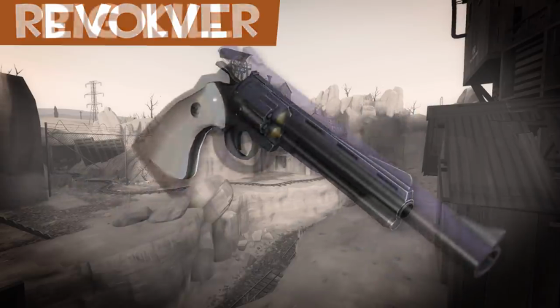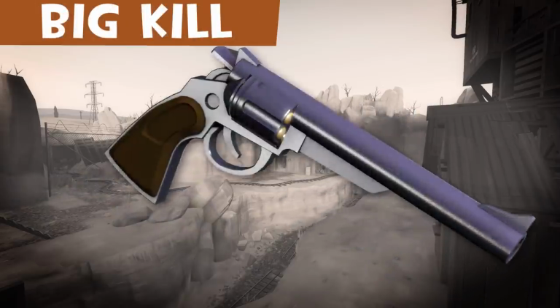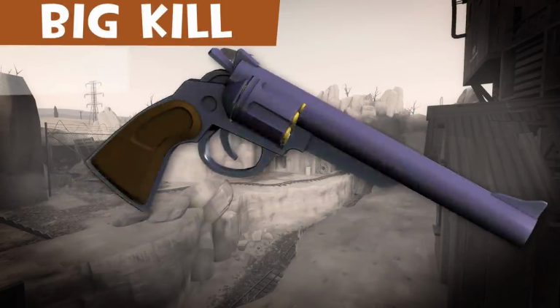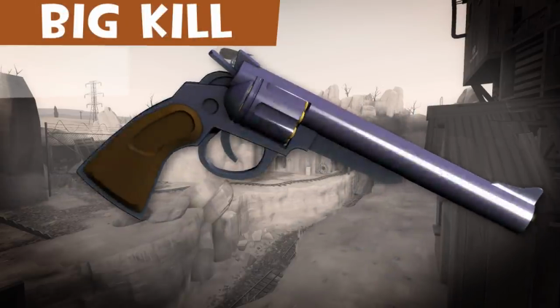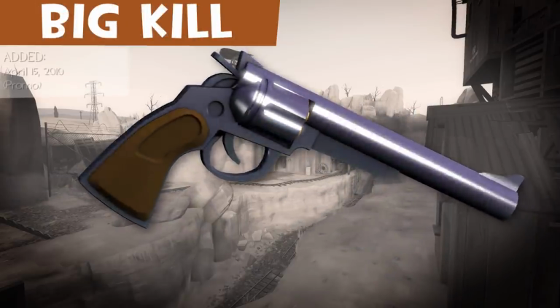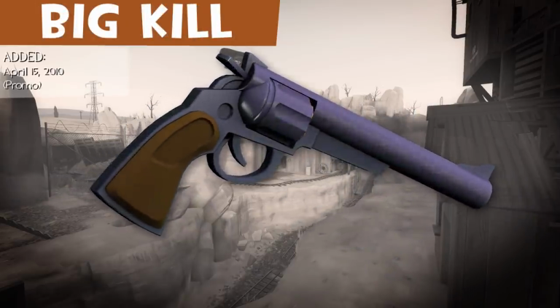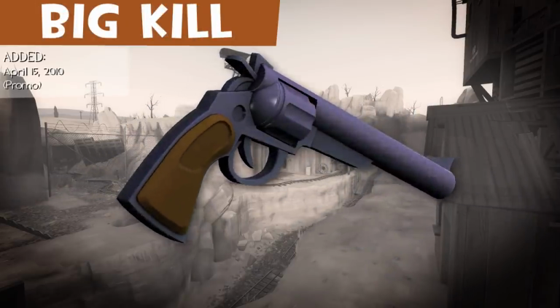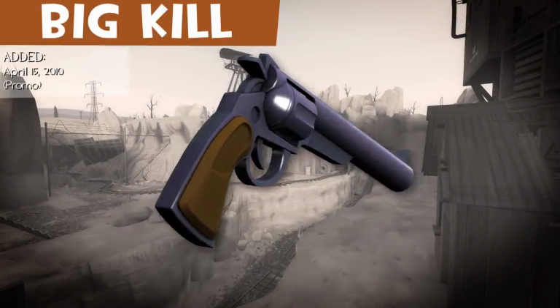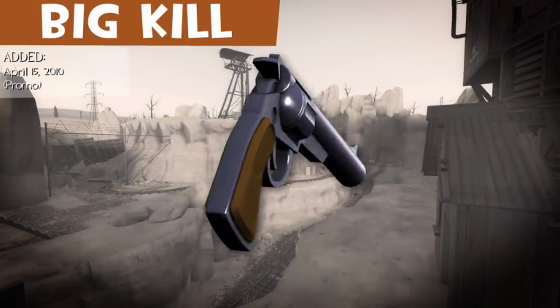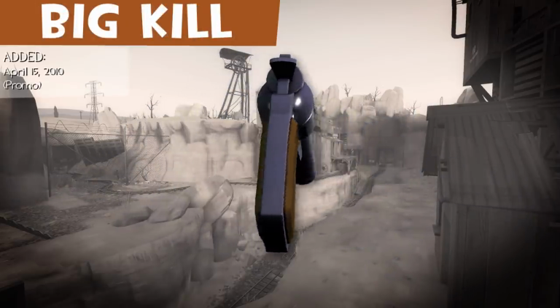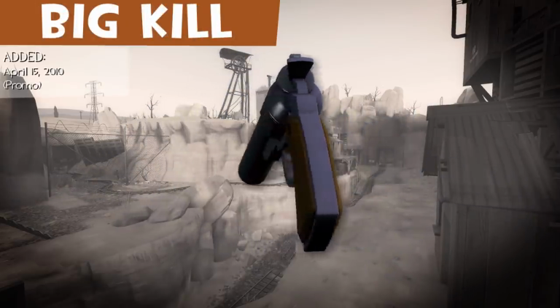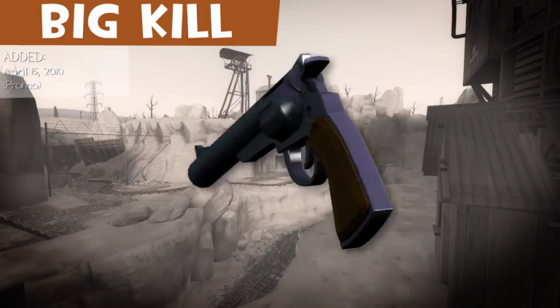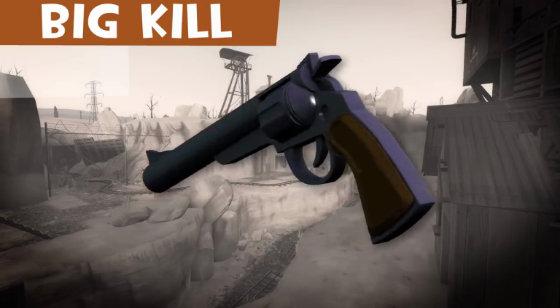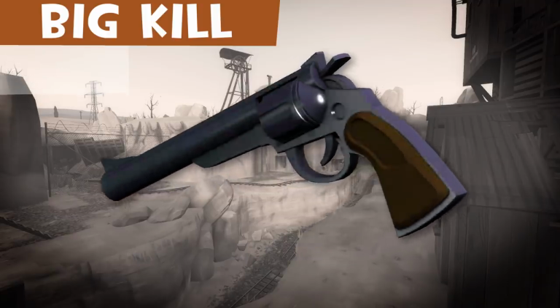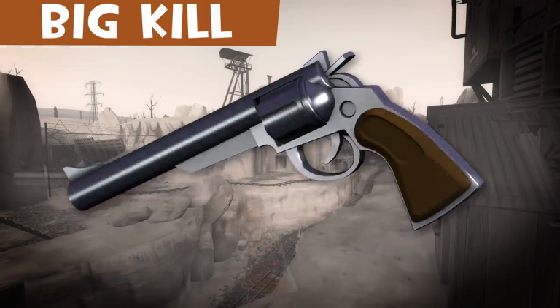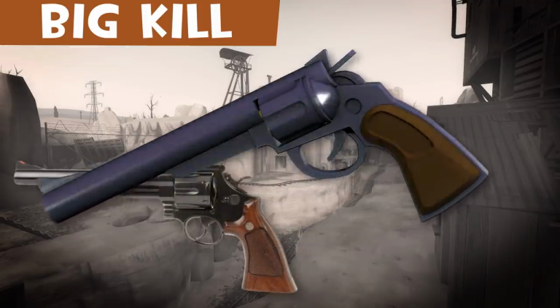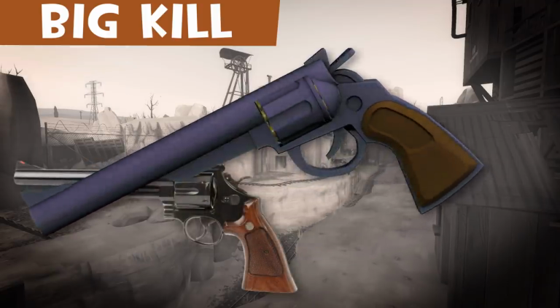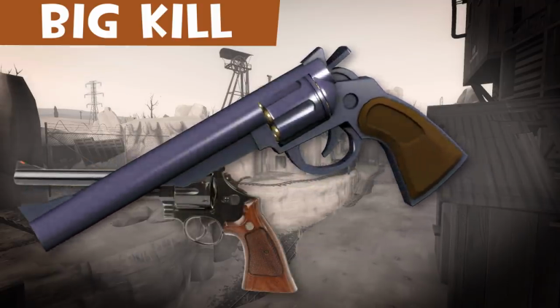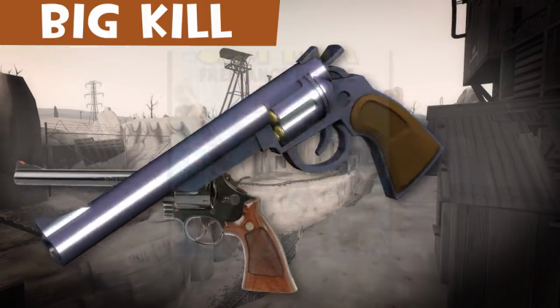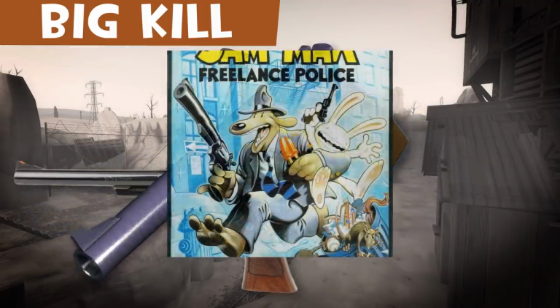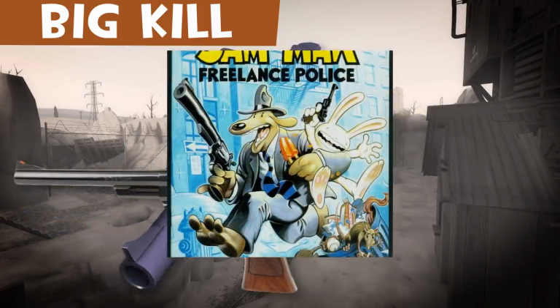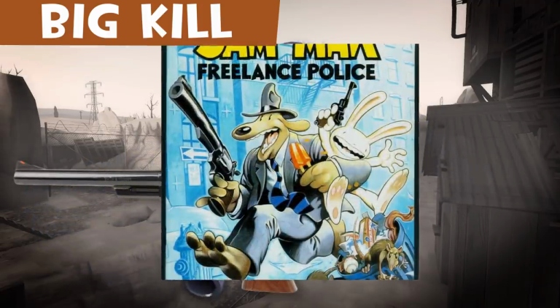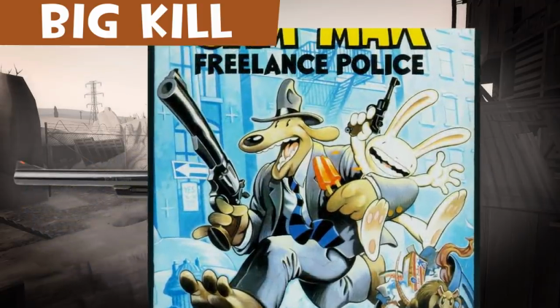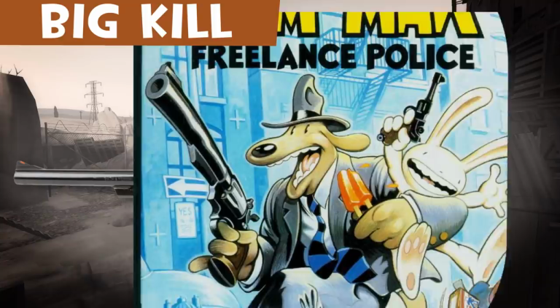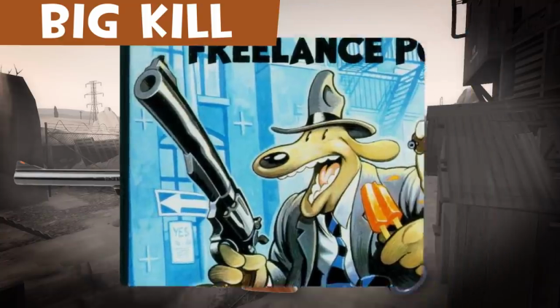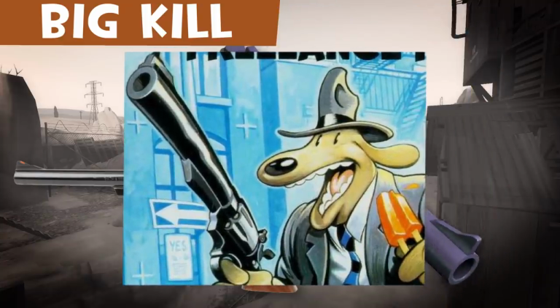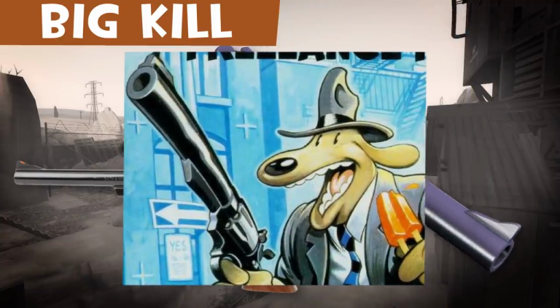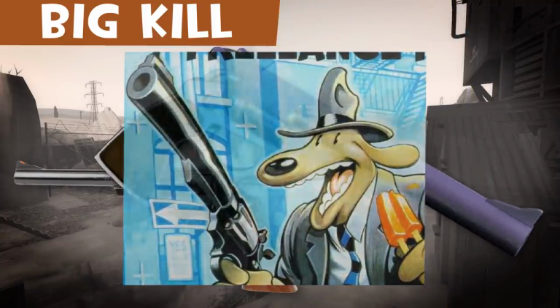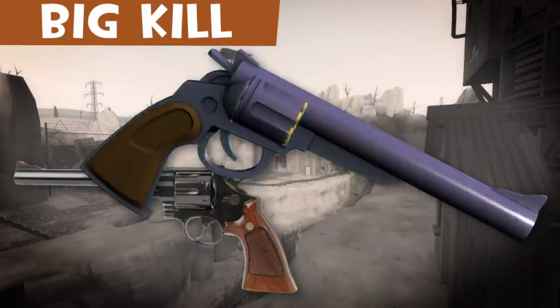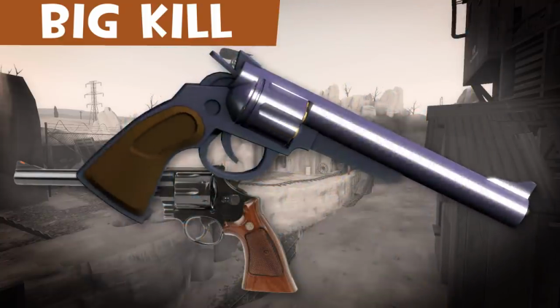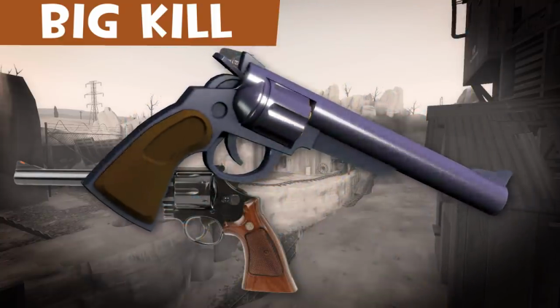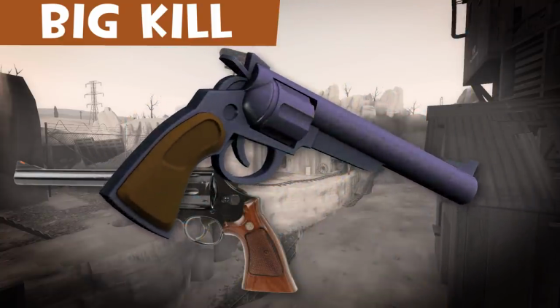The Big Kill is a promo item for Sam and Max: The Devil's Playhouse. It's based off an oversized .44 revolver used by the character Sam from the series. It's based off a Smith & Wesson Model 29.